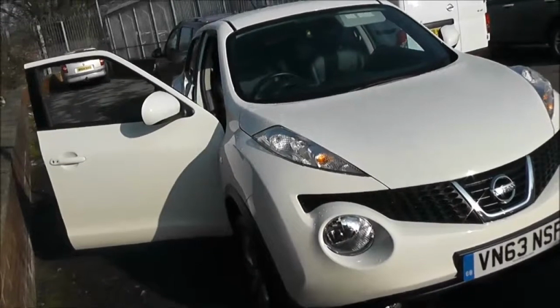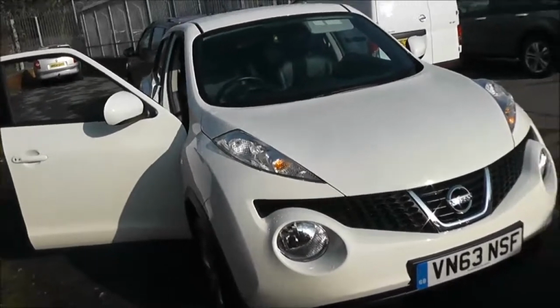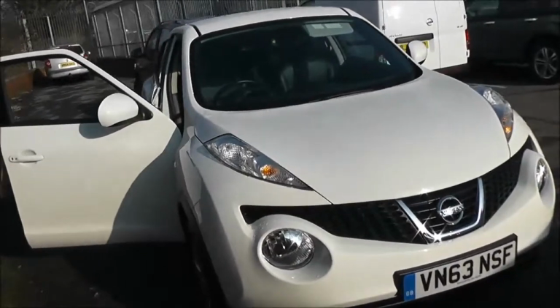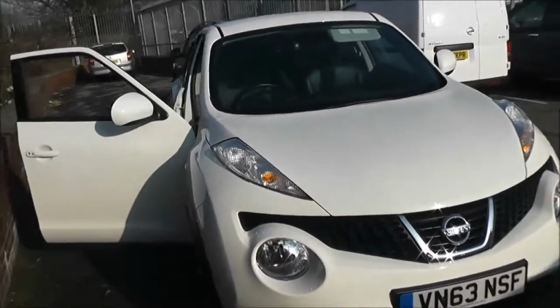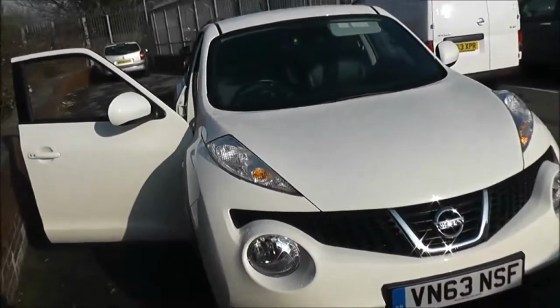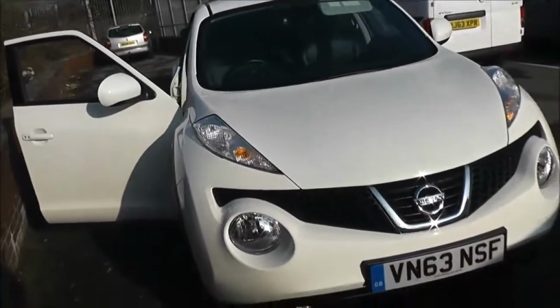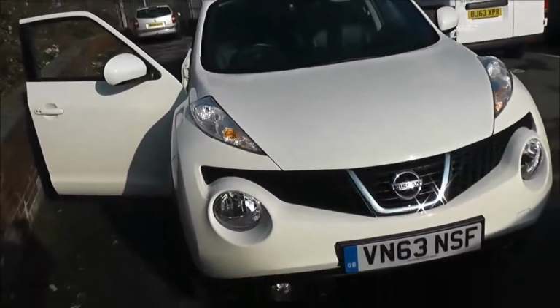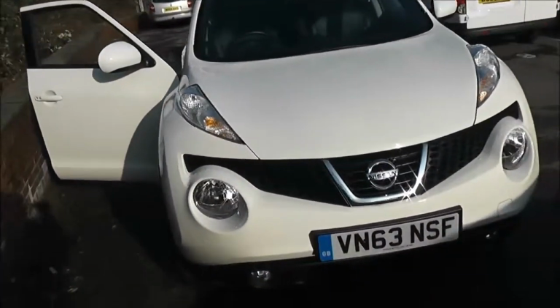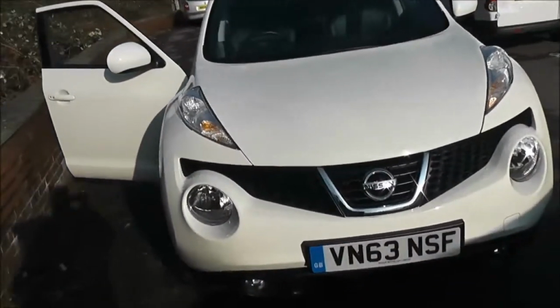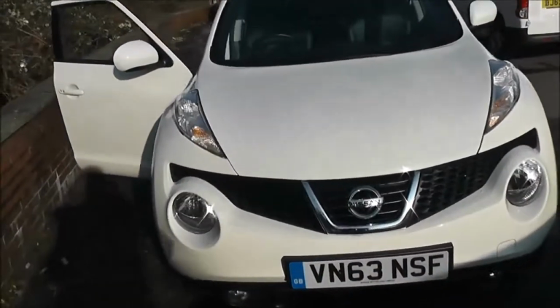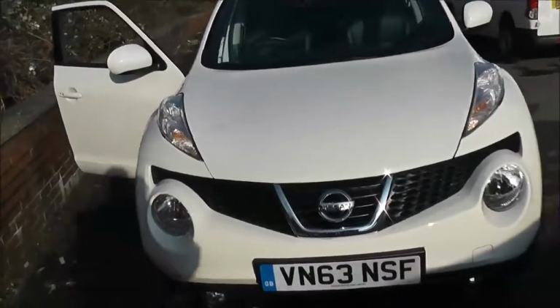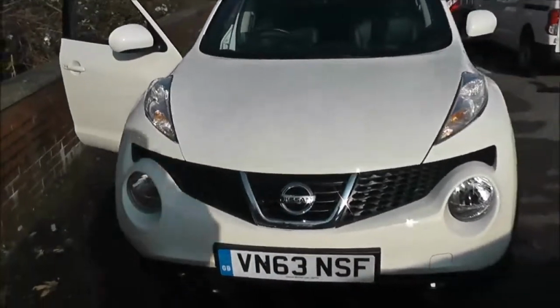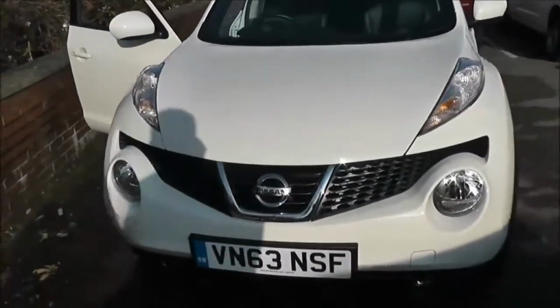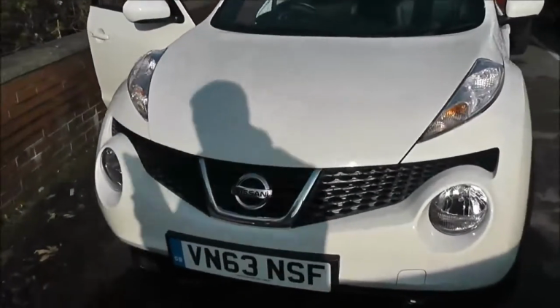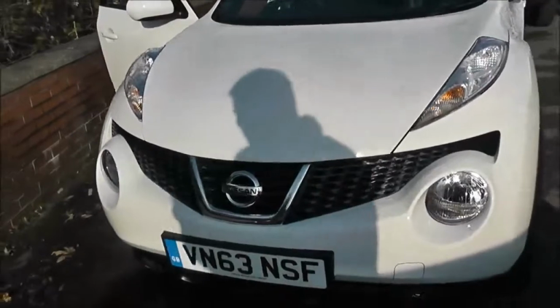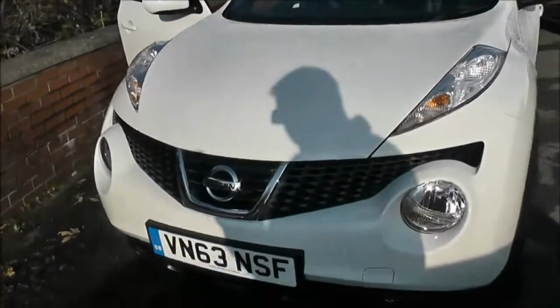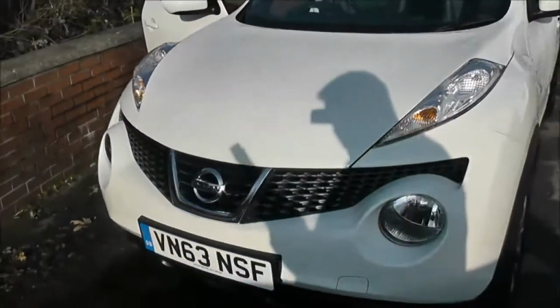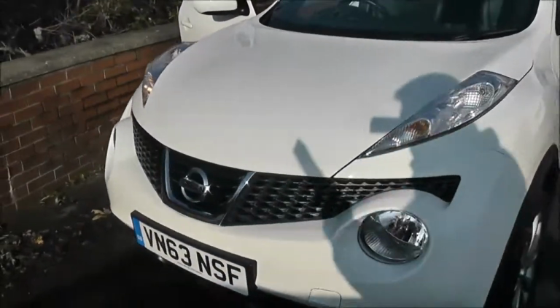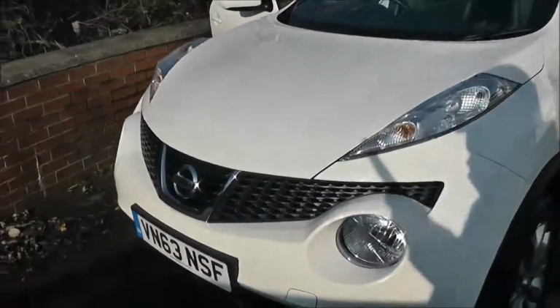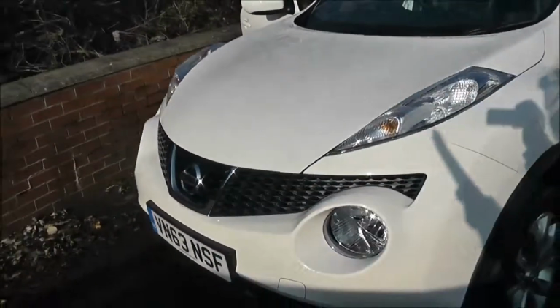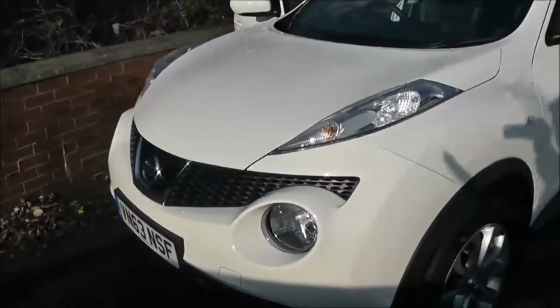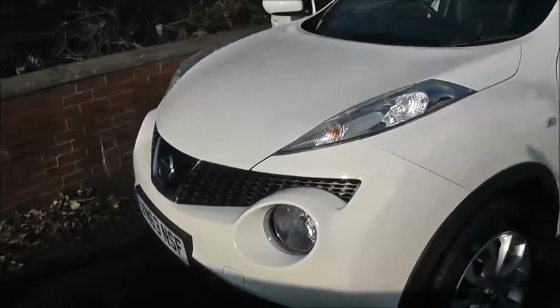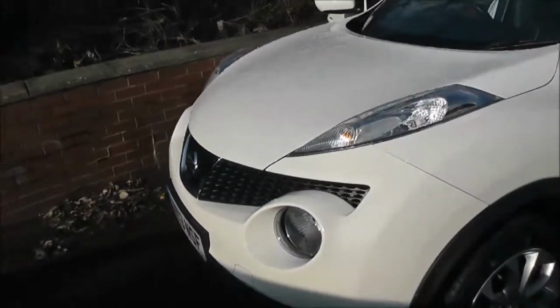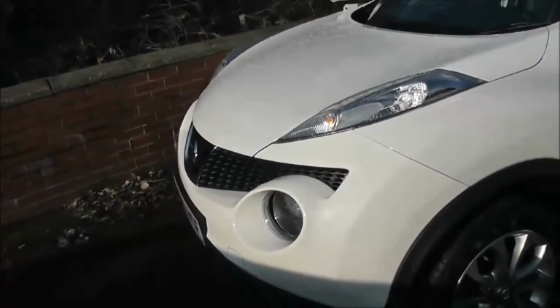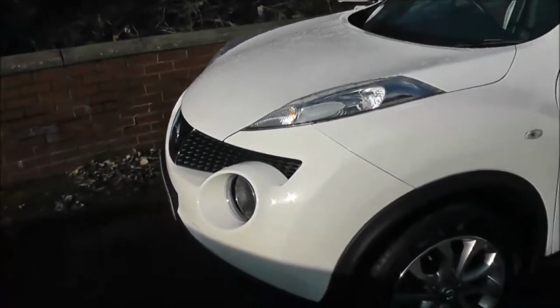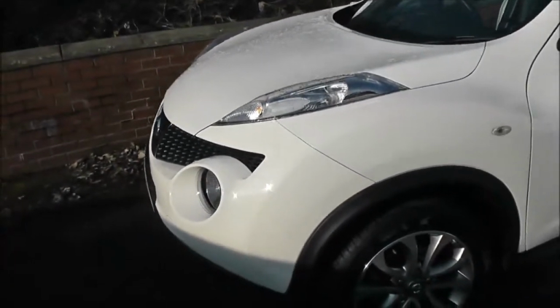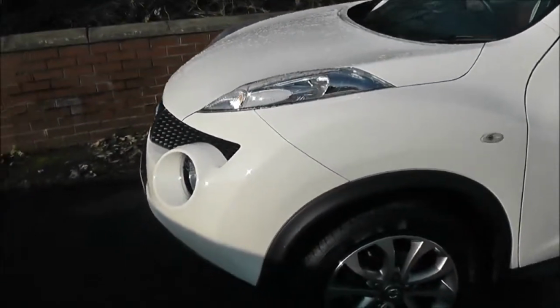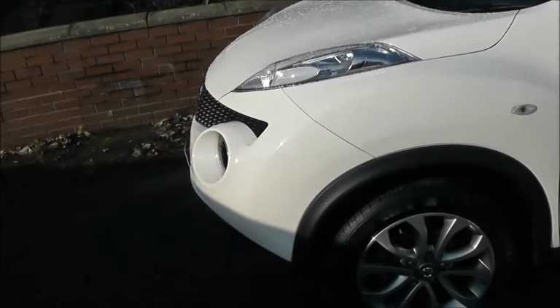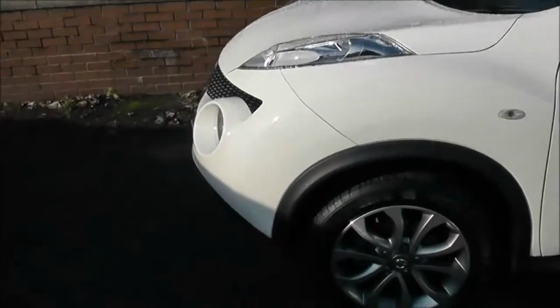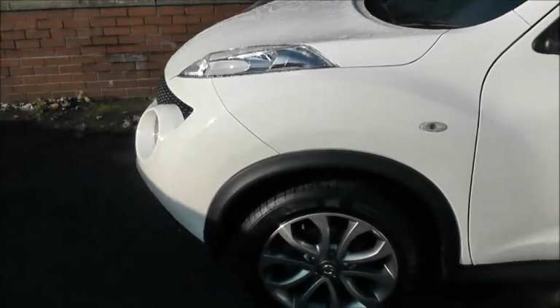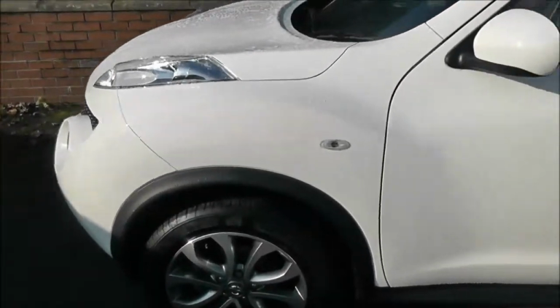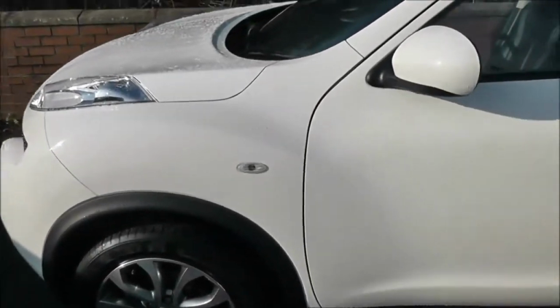This vehicle, because of its low emissions, is in tax band B, which equates to only £20 of road tax per year. Insurance group 17, and it has a combined fuel consumption of around 70 miles per gallon.